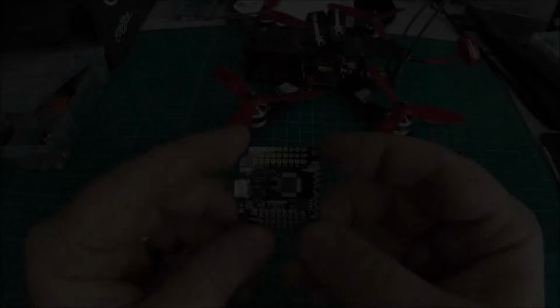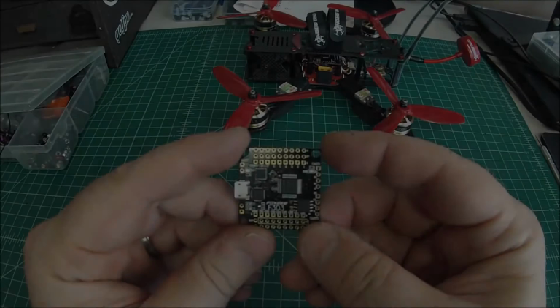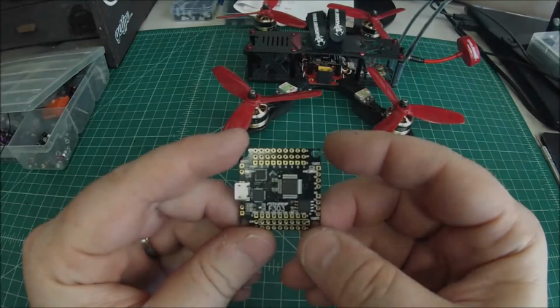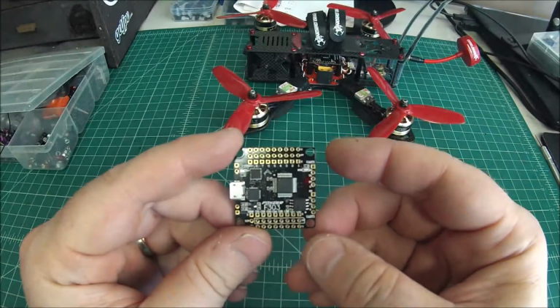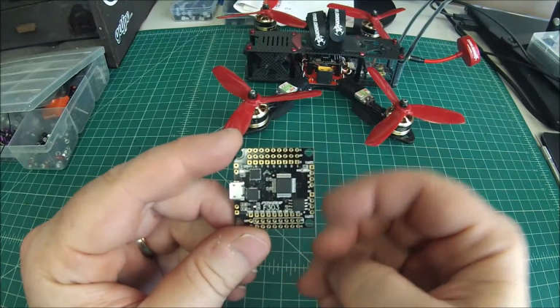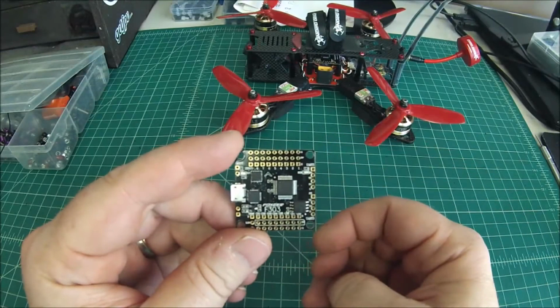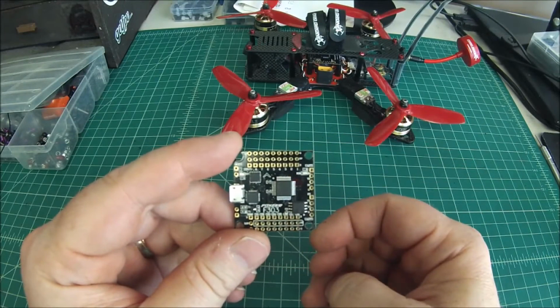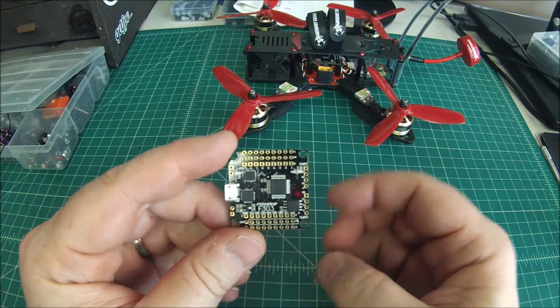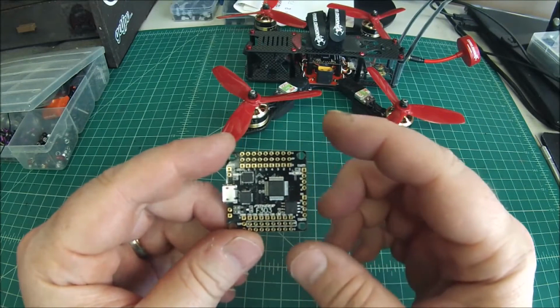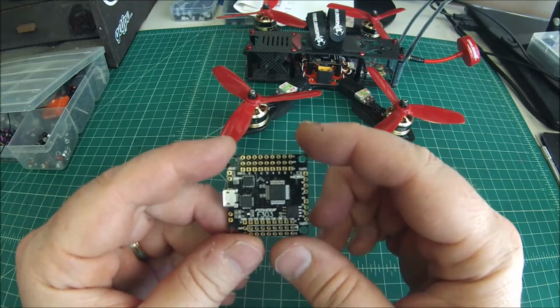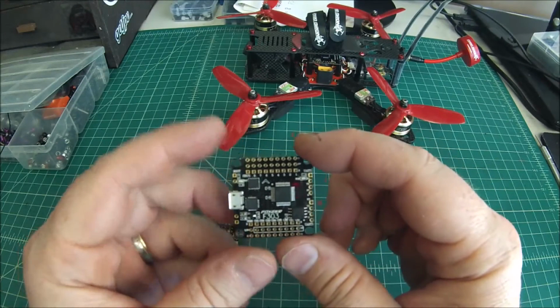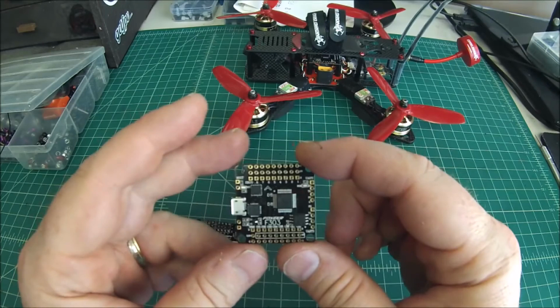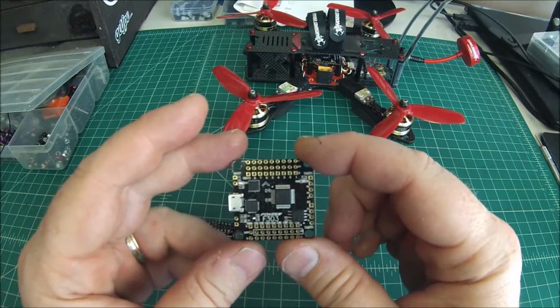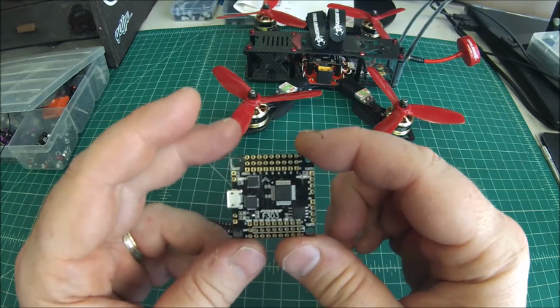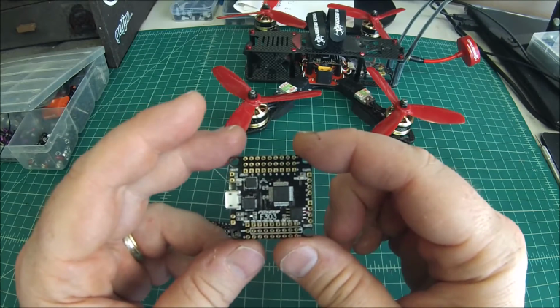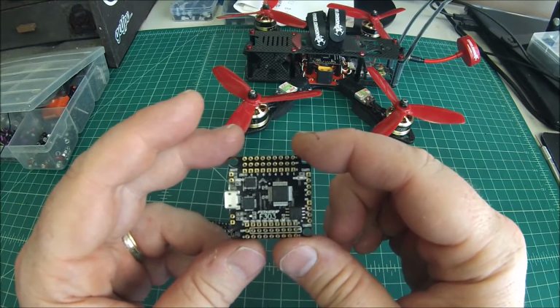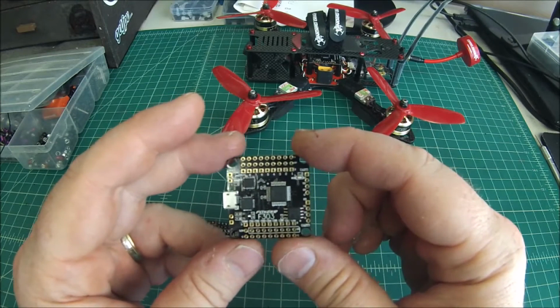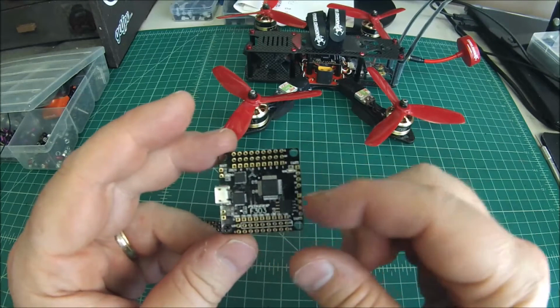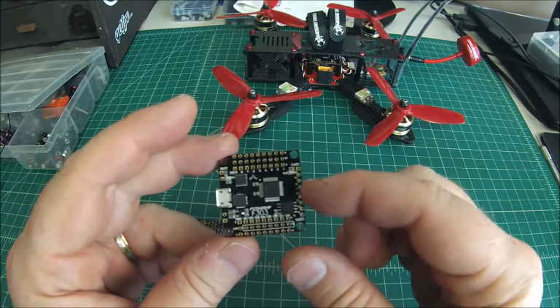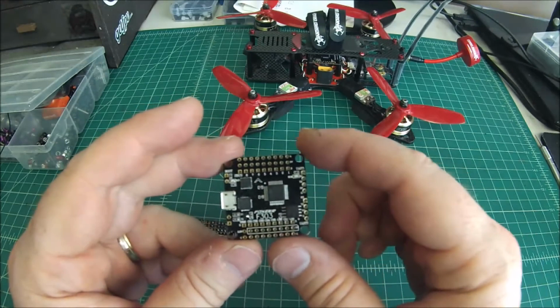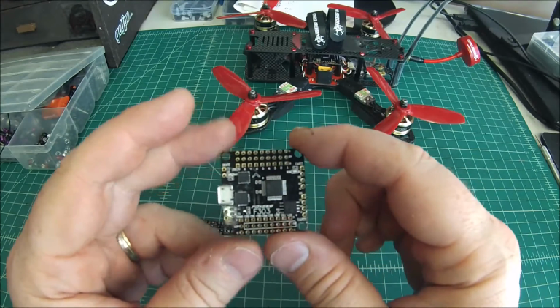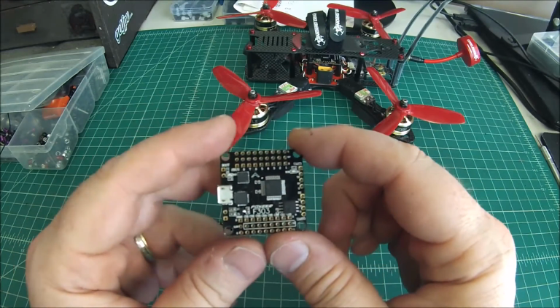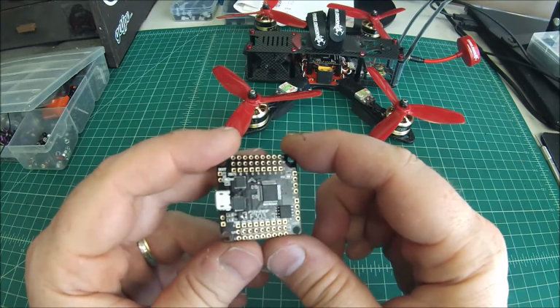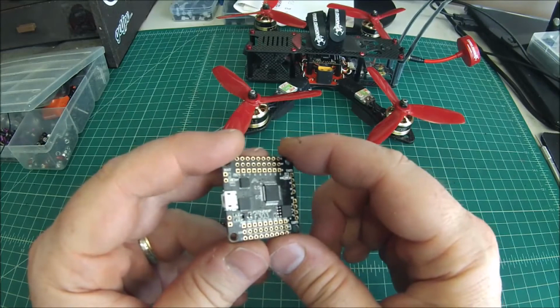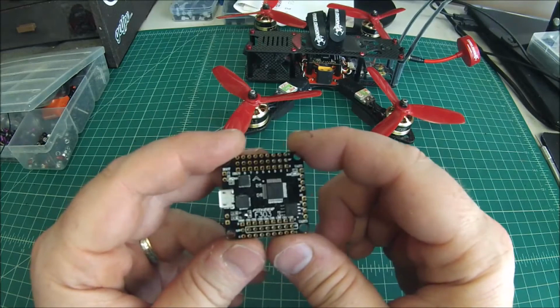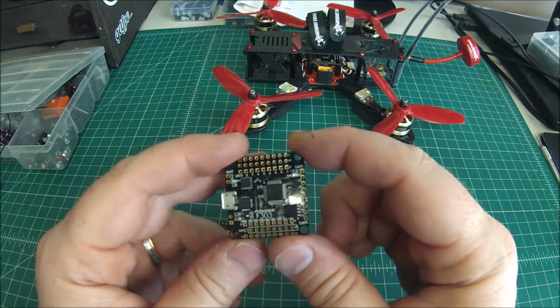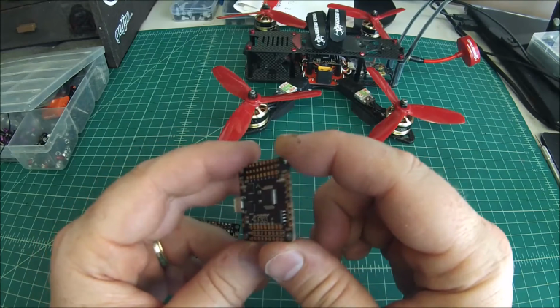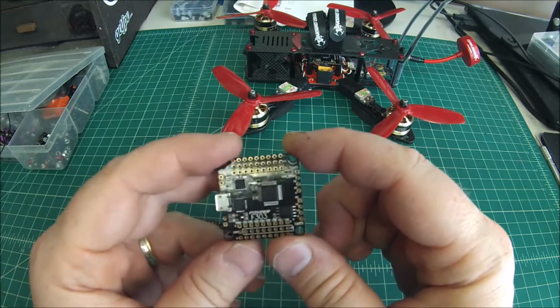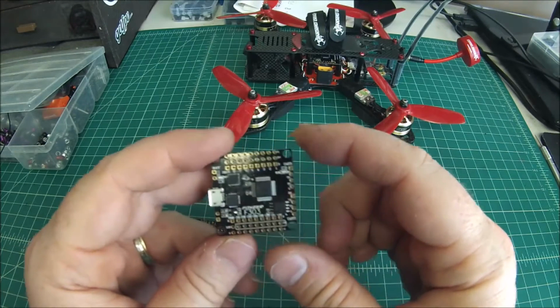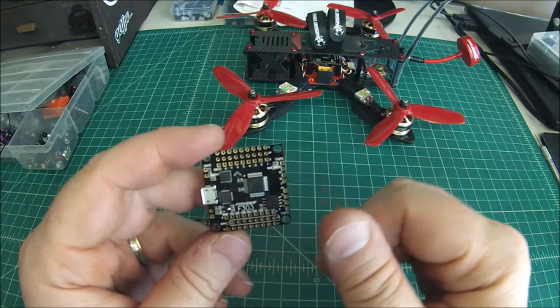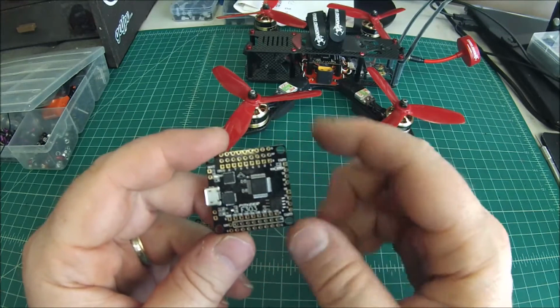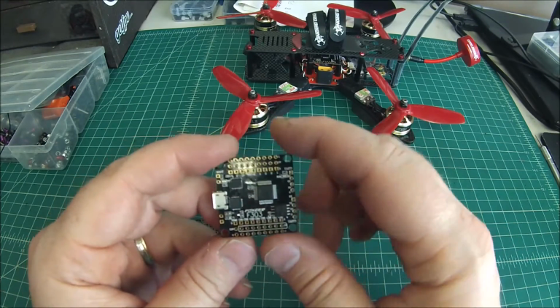Hello again, Doug here from X-Frames FPV, and today I've got a quick little review for you. This is of the Foxeer F303, the new flight controller from Foxeer. This is basically an F3 that's stripped with all the extra hardware and mounting.